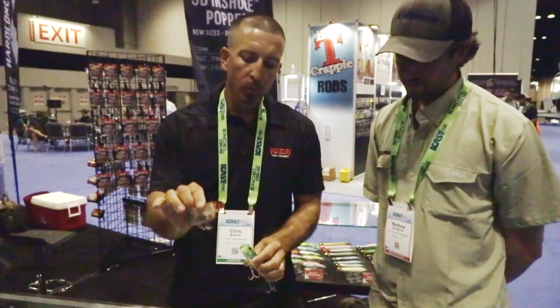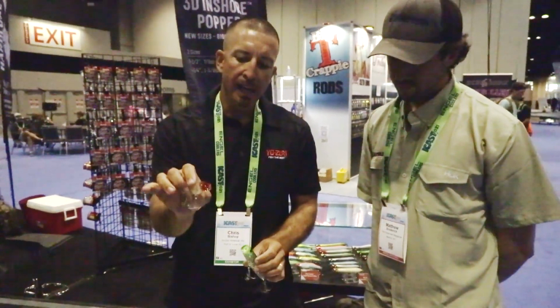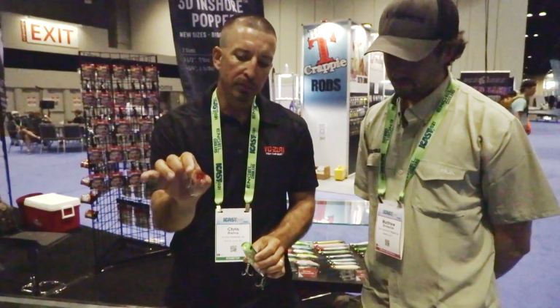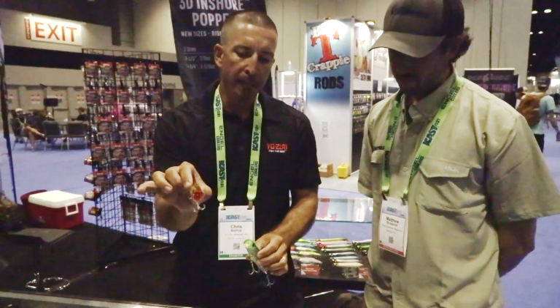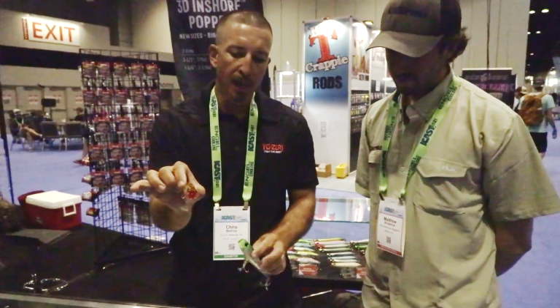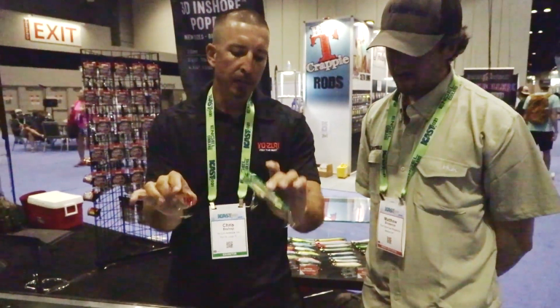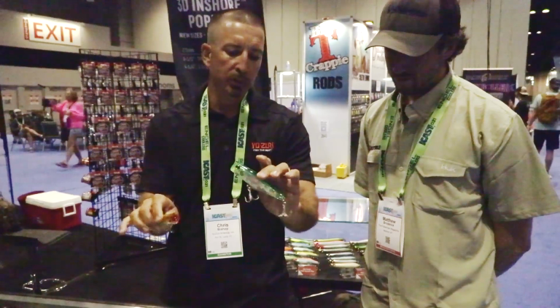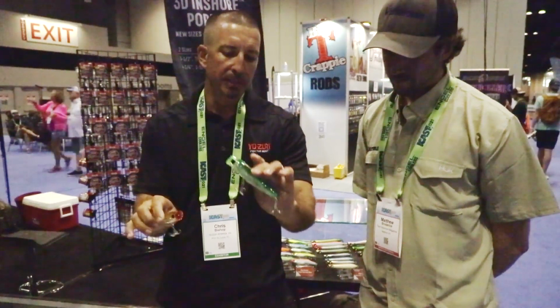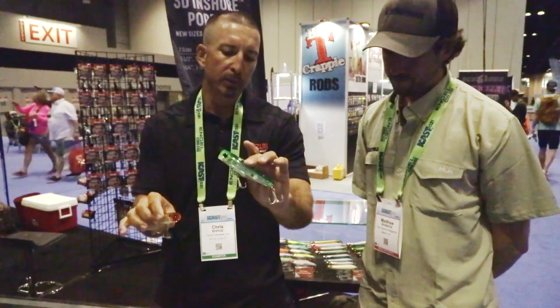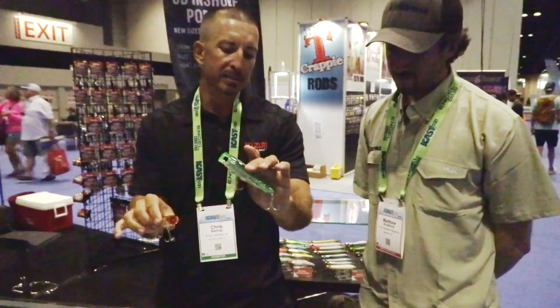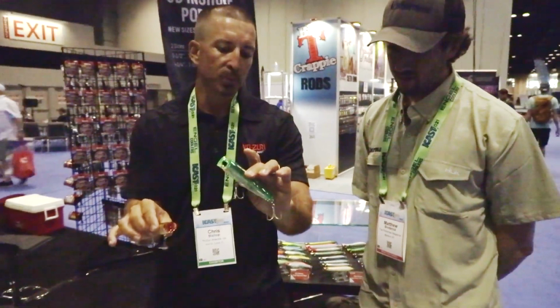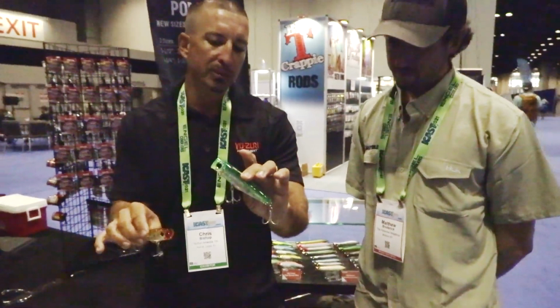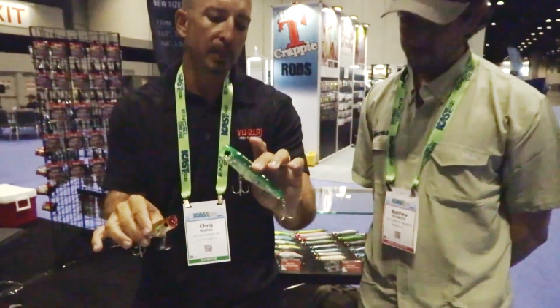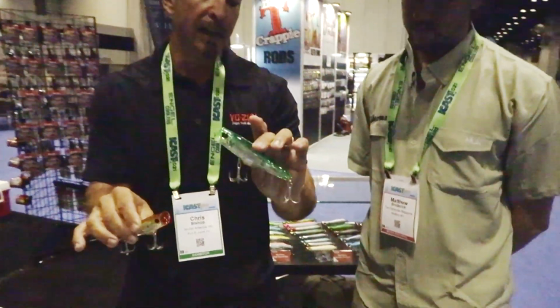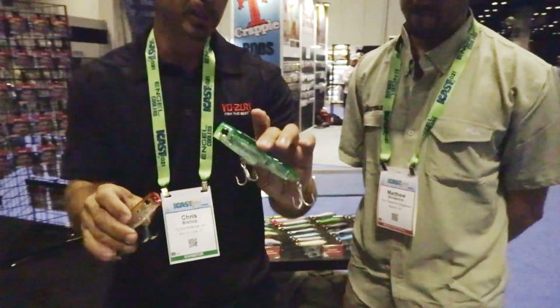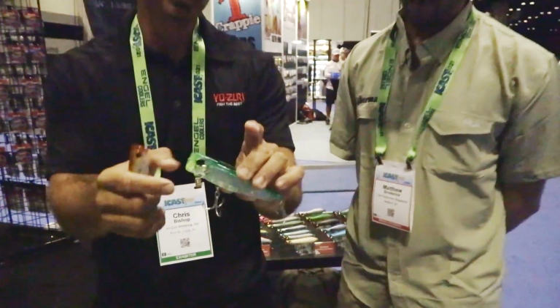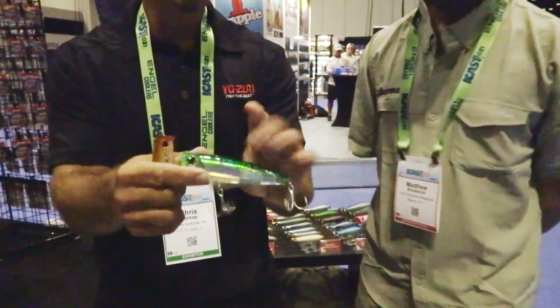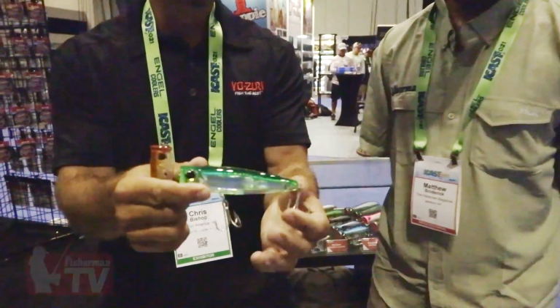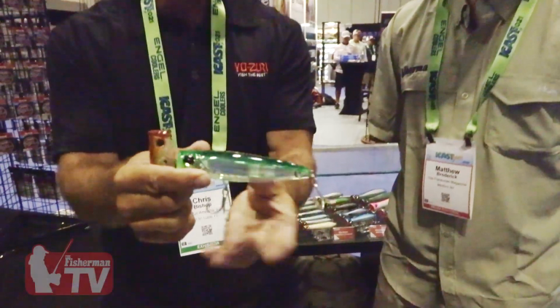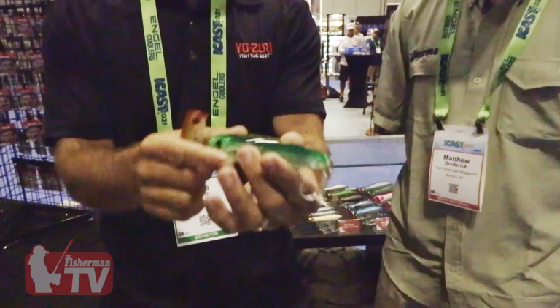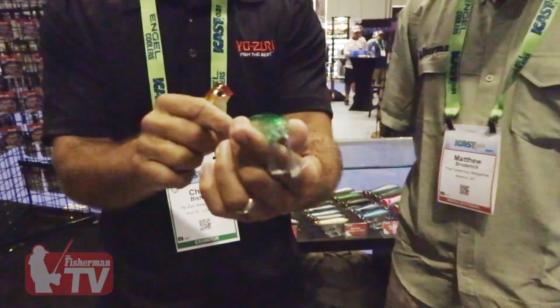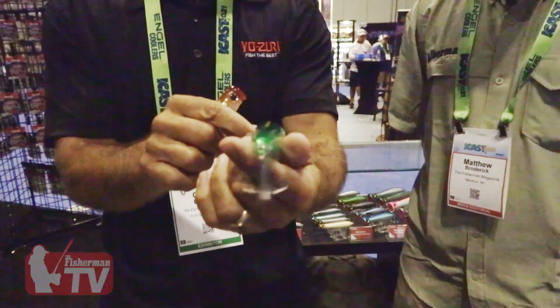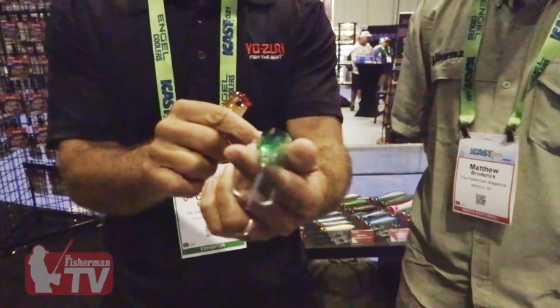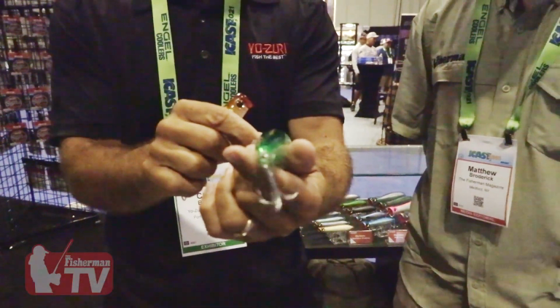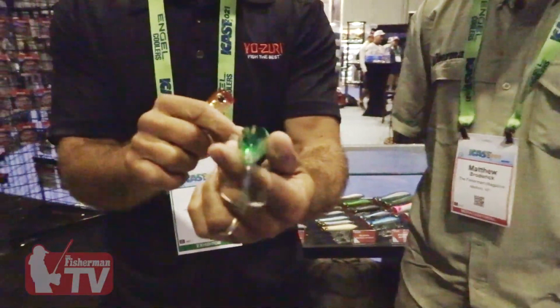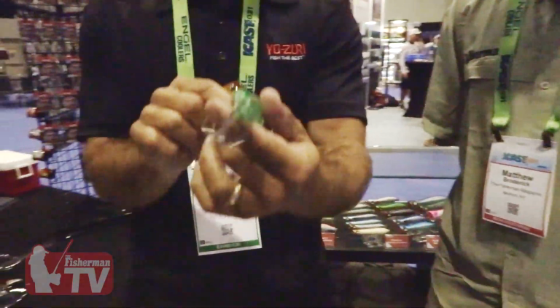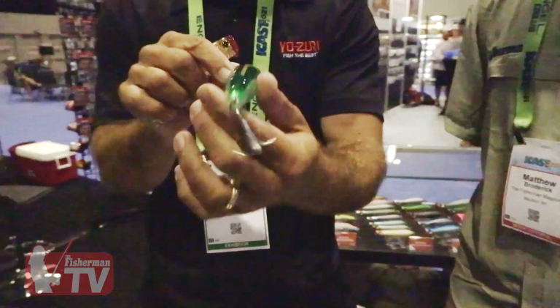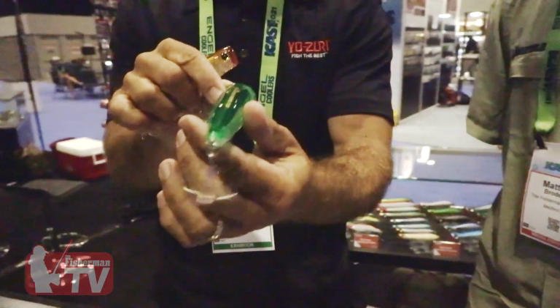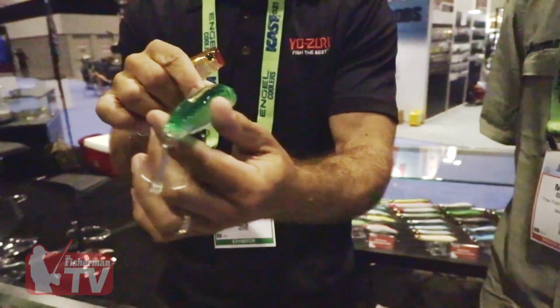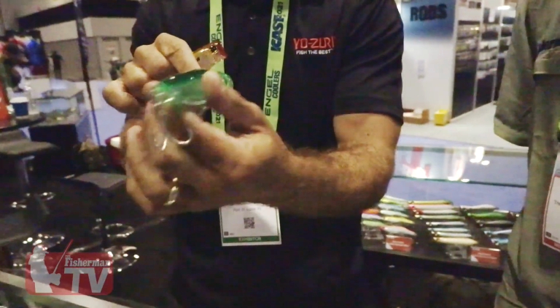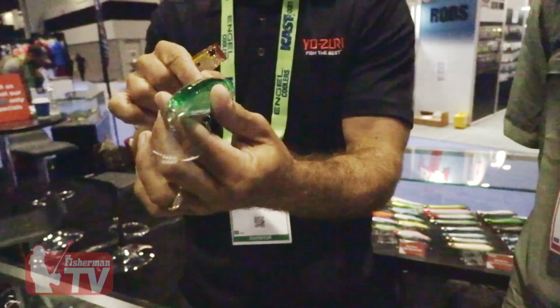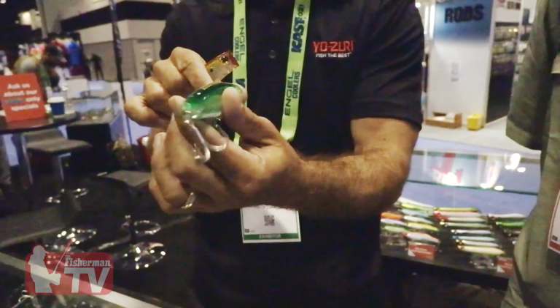What we've got is a 3.5-inch popper and a 4-3/8ths. The 4-3/8ths has got some real weight to it — it's an ounce and three-quarters, compact size. The thing I like about it is it's aerodynamic. When you cast it, it flies straight as an arrow, even into a headwind.